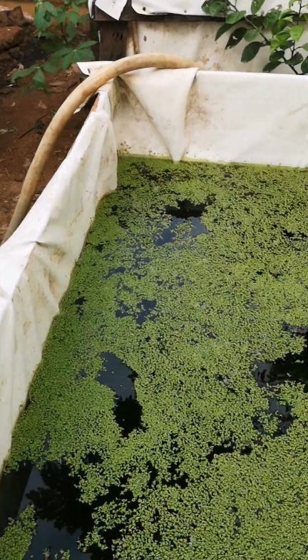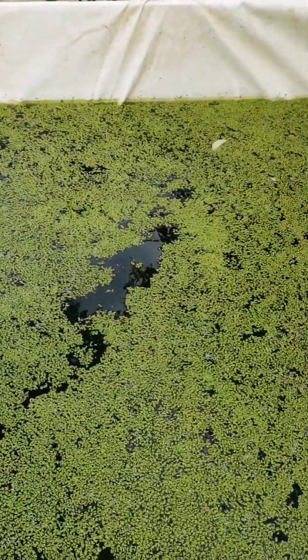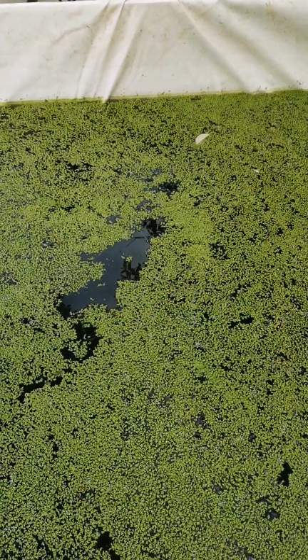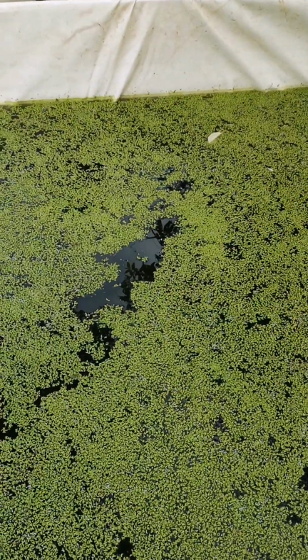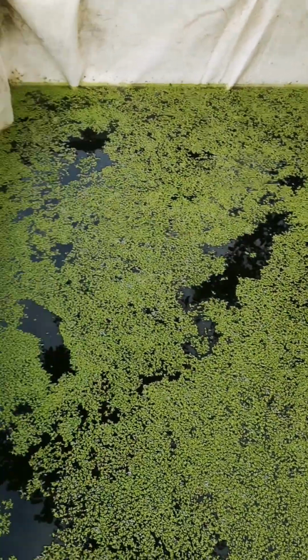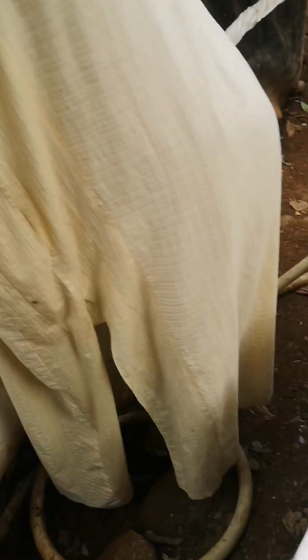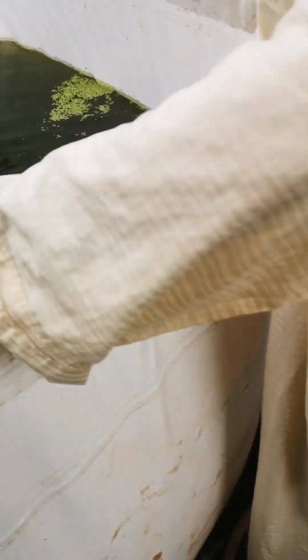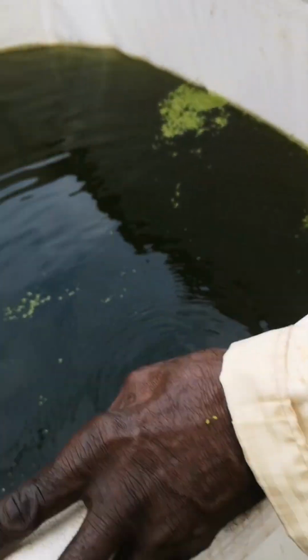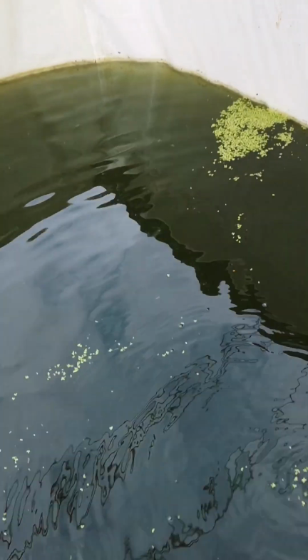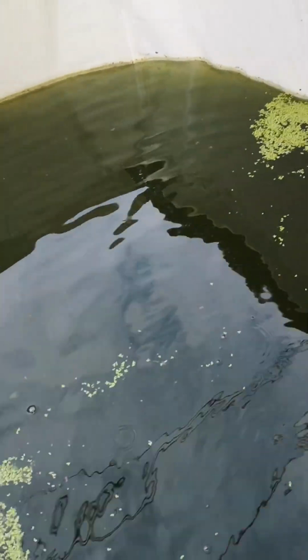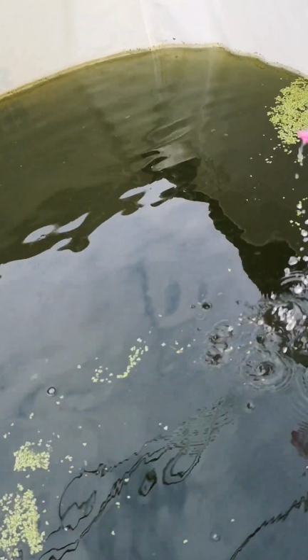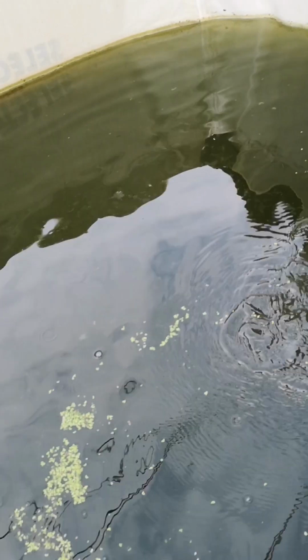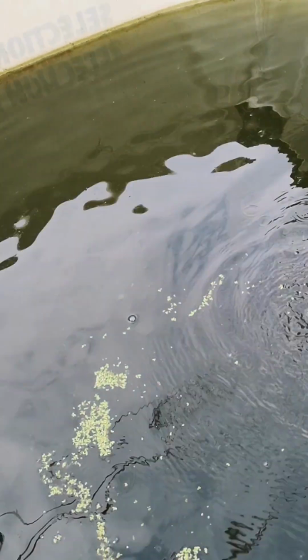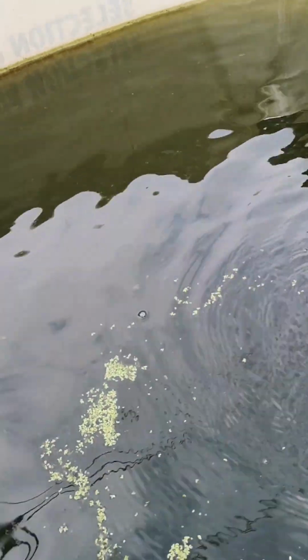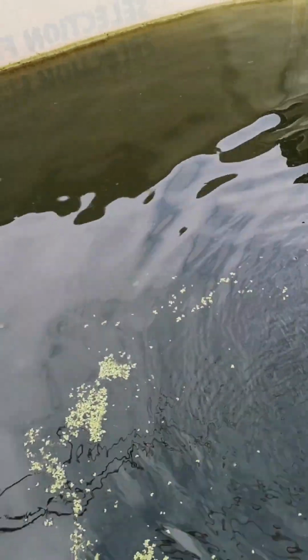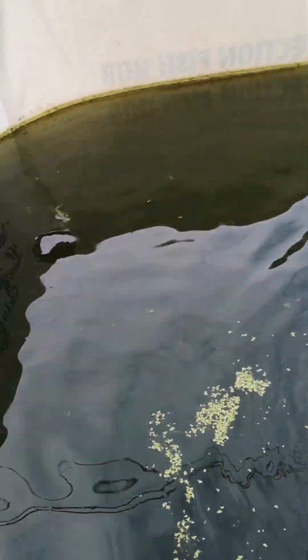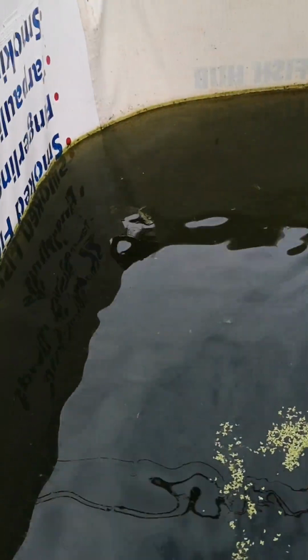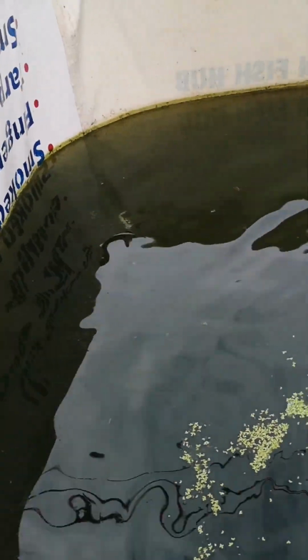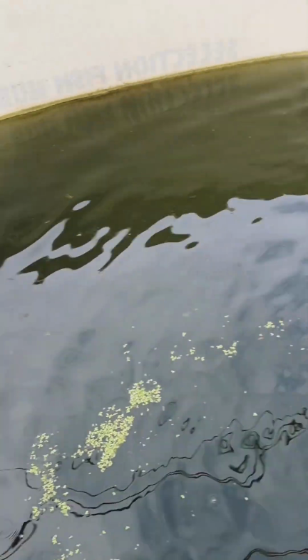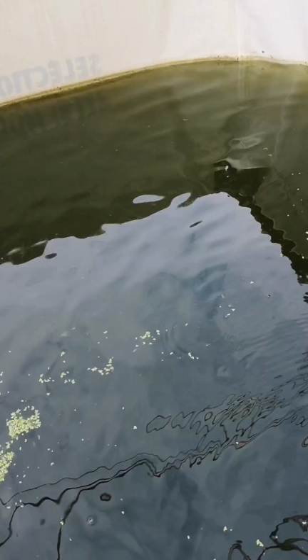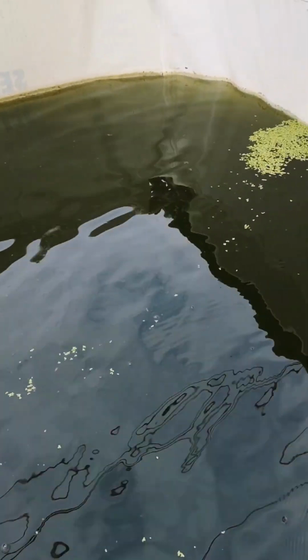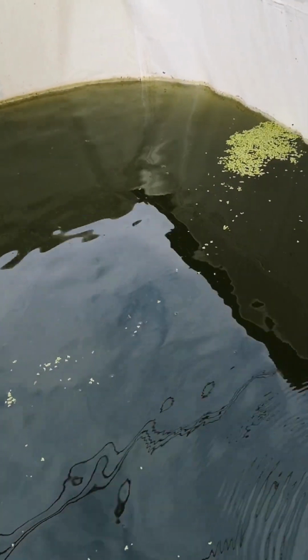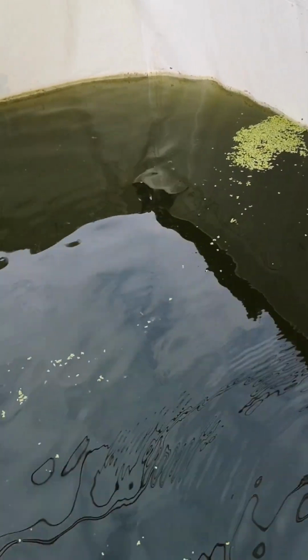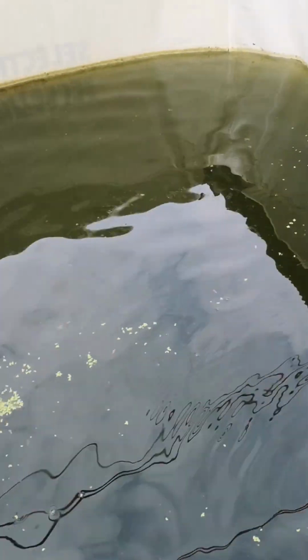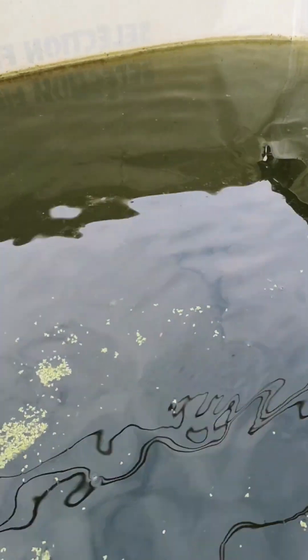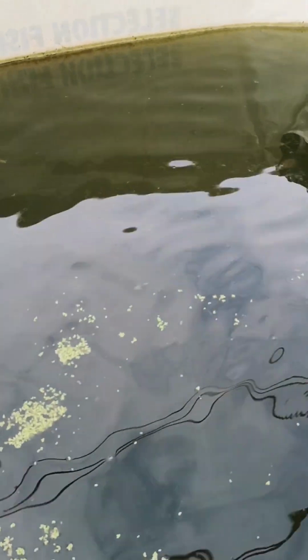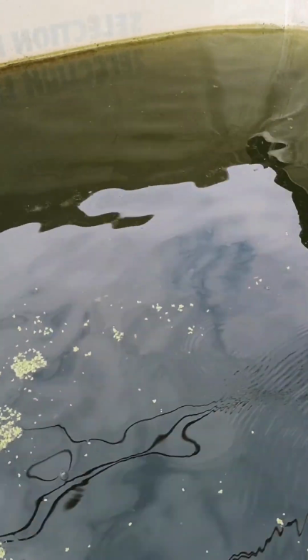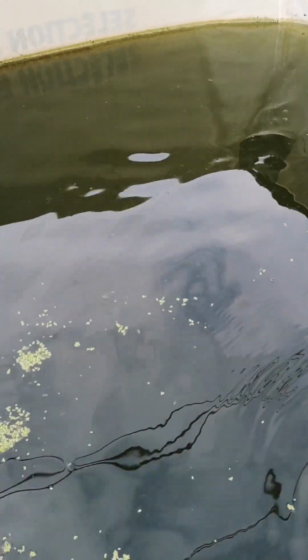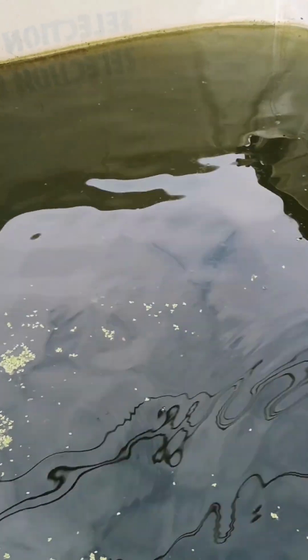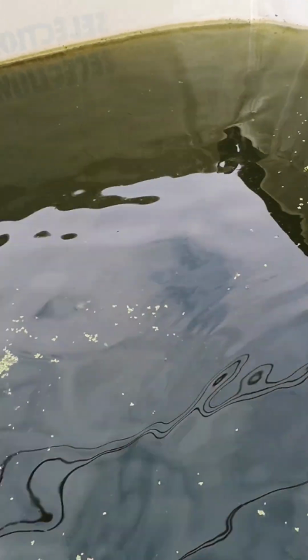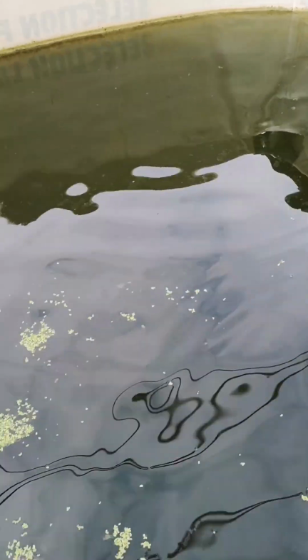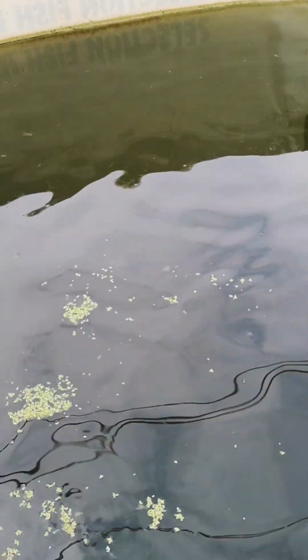We are feeding our fish with duckweed. This is a polyculture system where we have catfish and tilapia stocked in one pond, and it's just a very simple process.